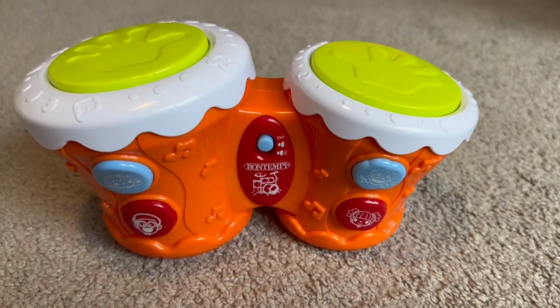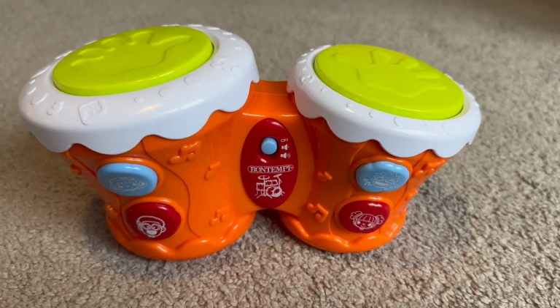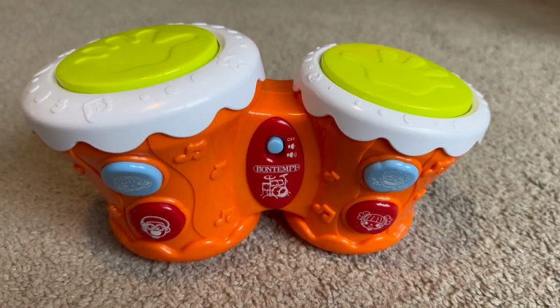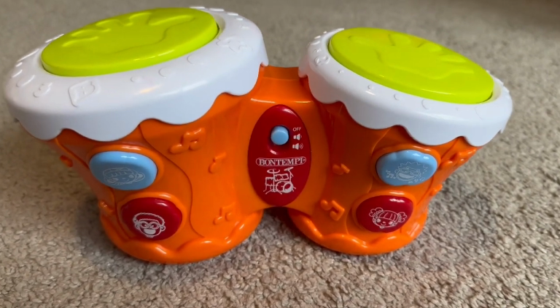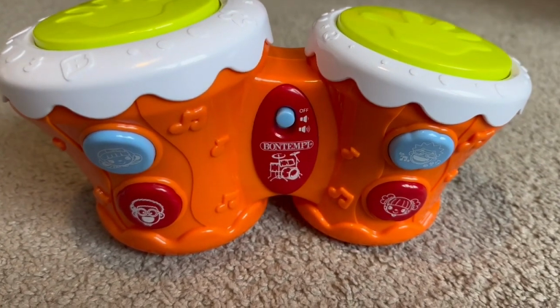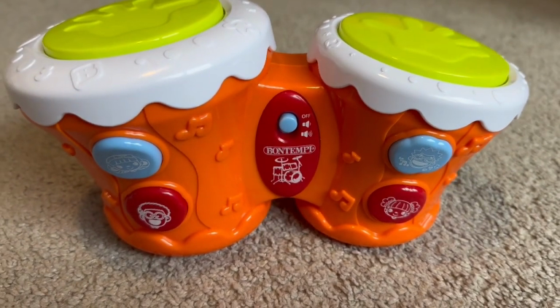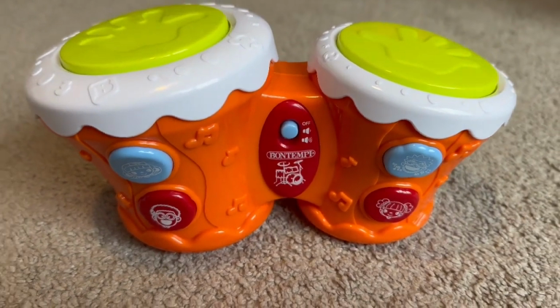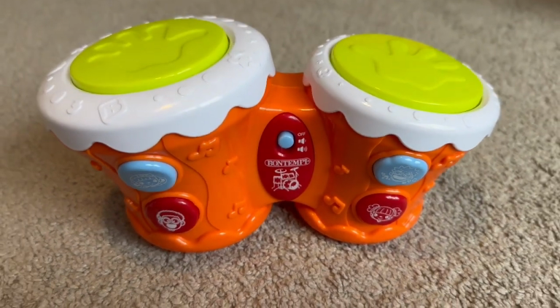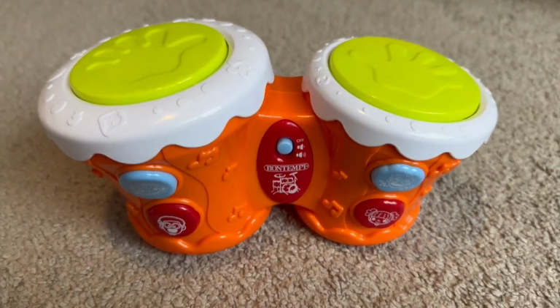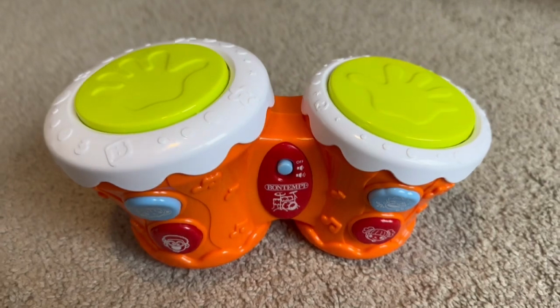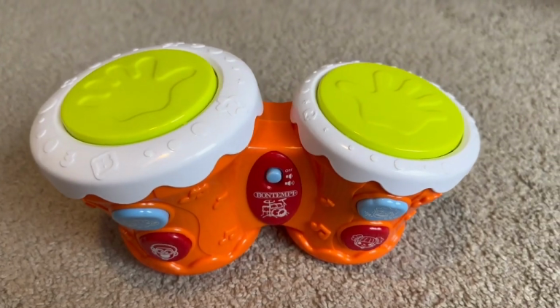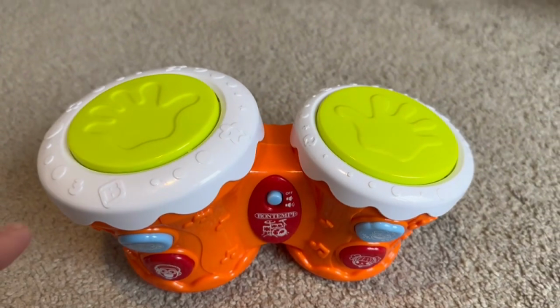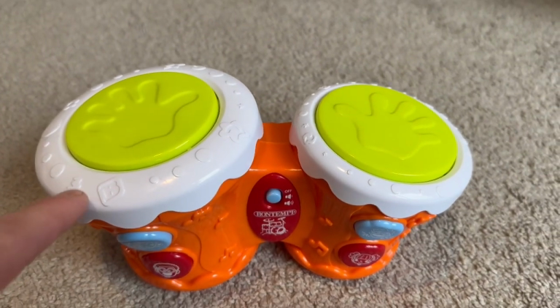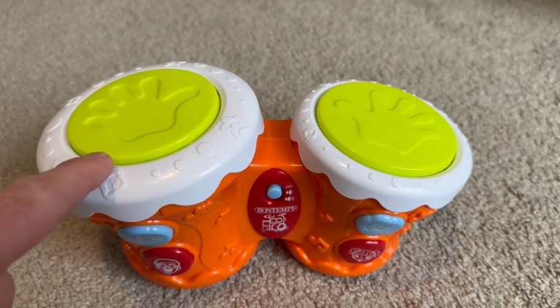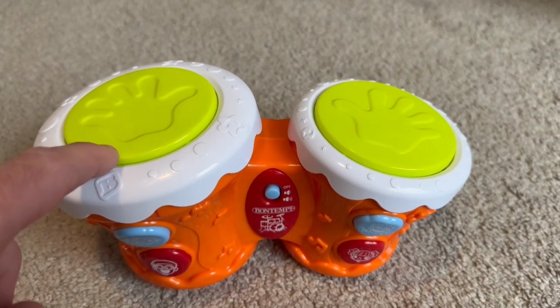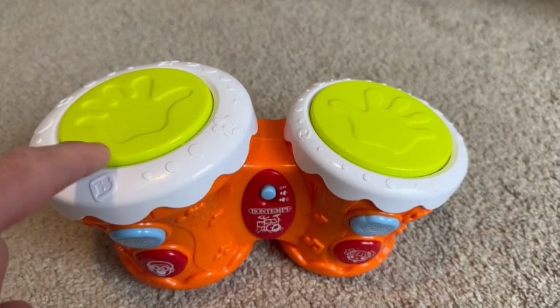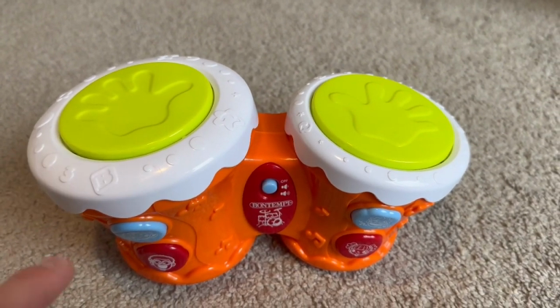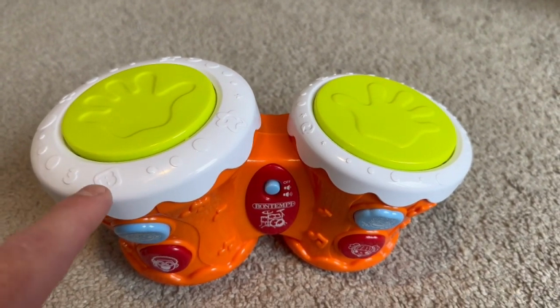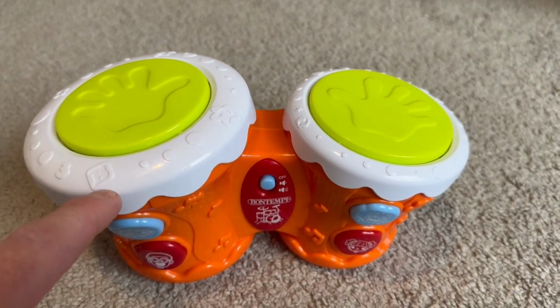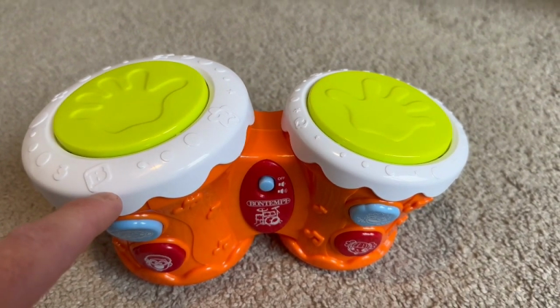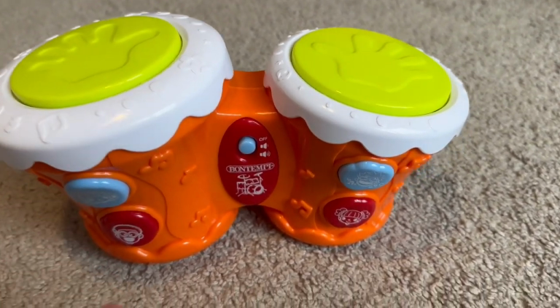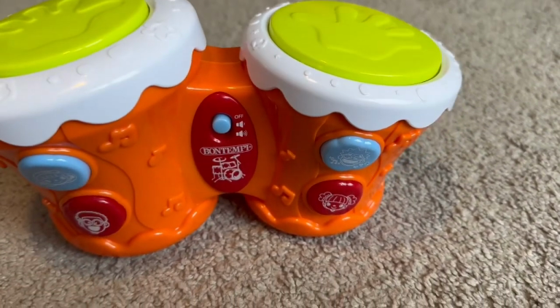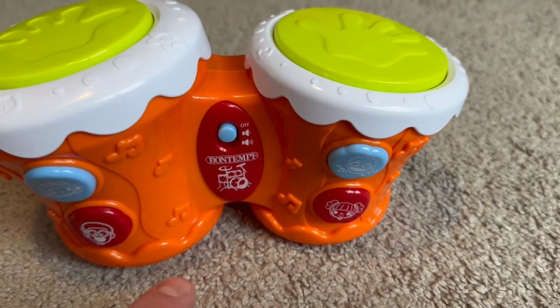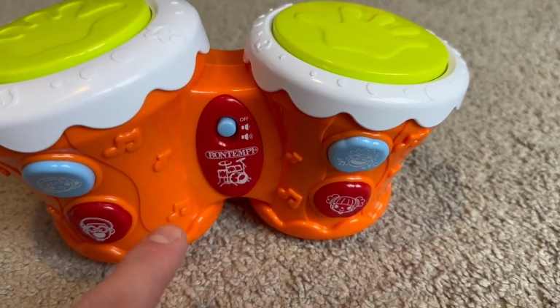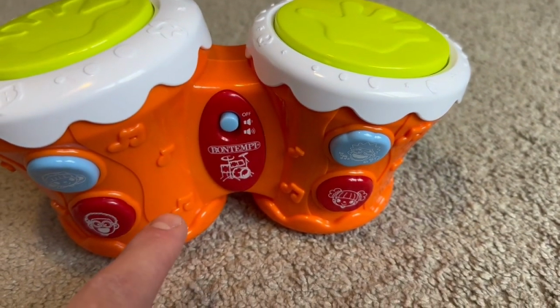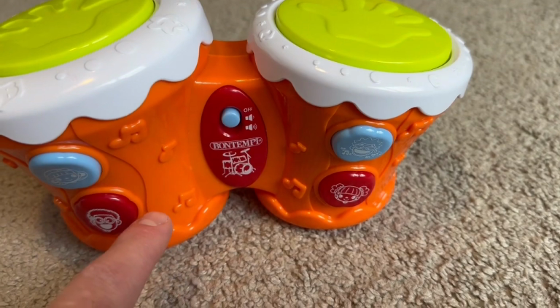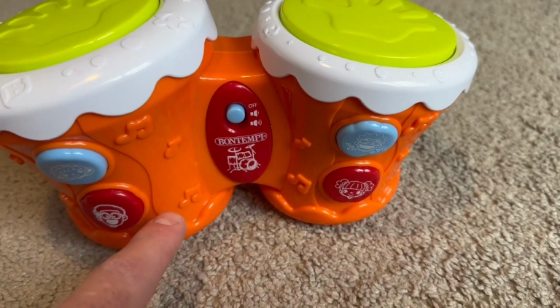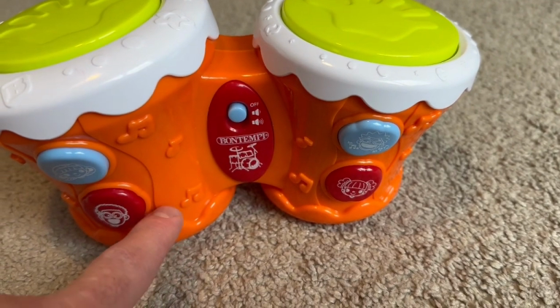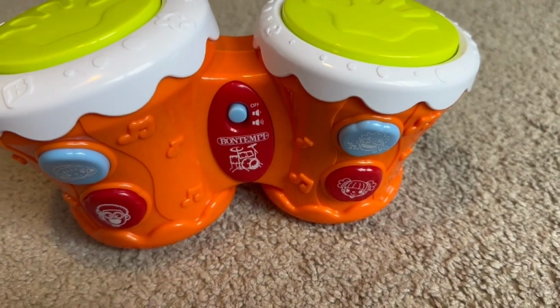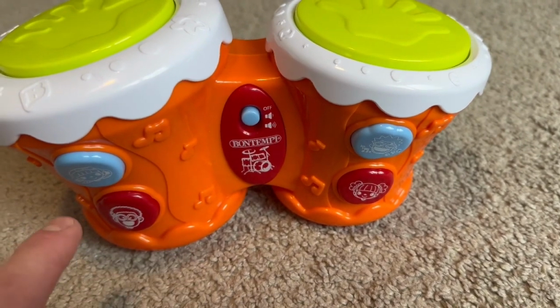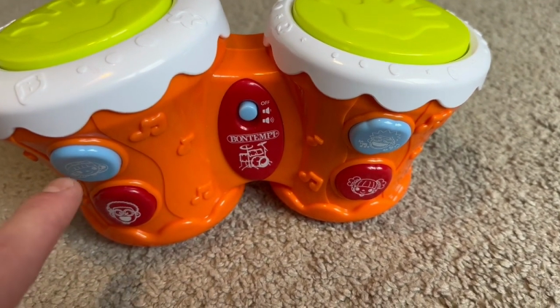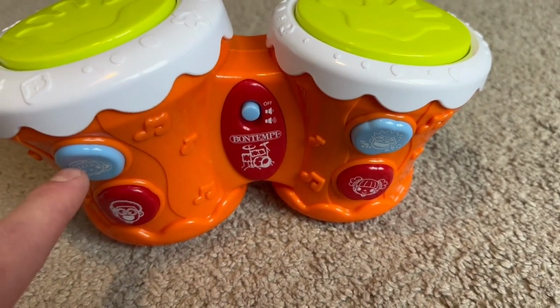Wow, look at that. It's all different colors. We have green, white, orange, and blue.